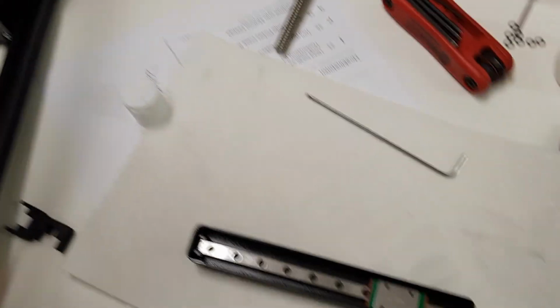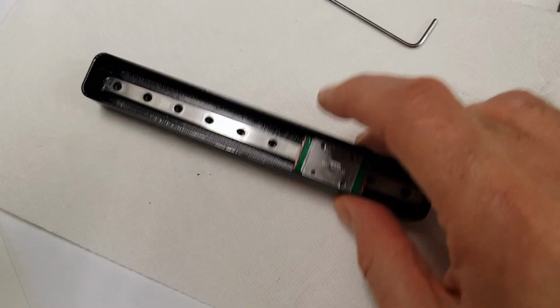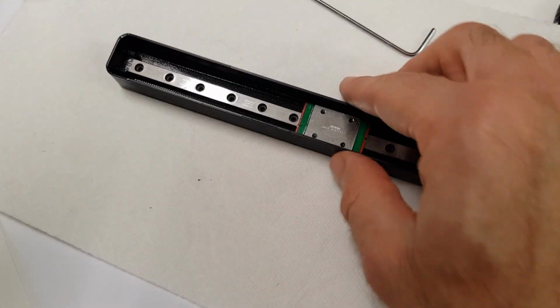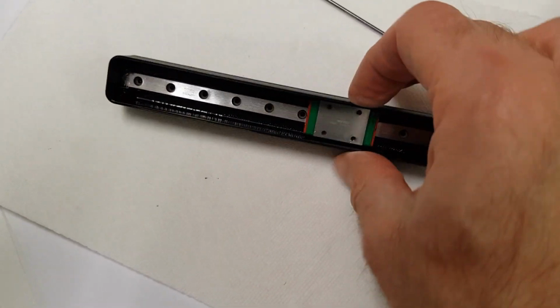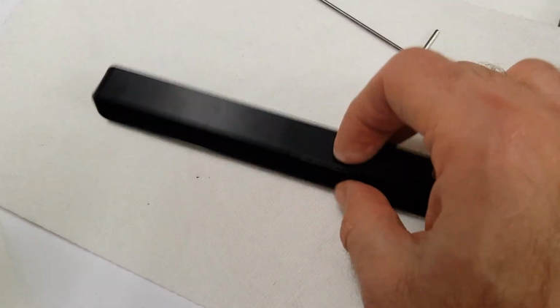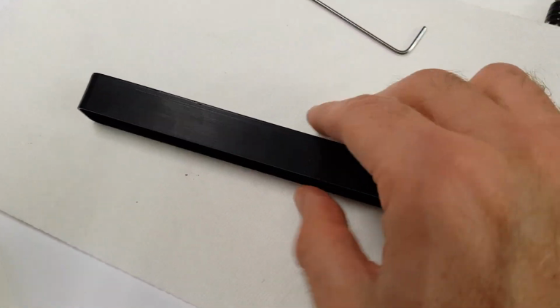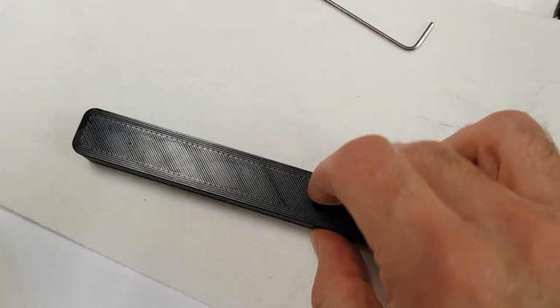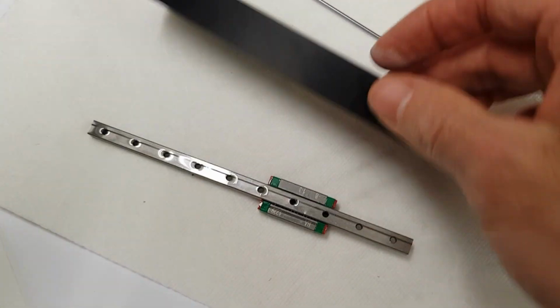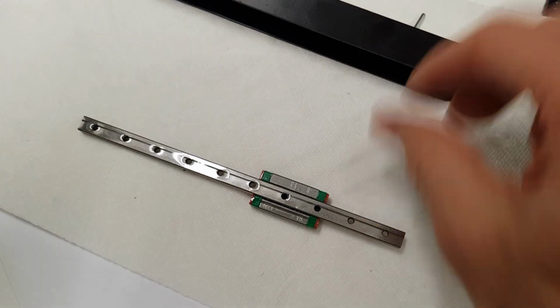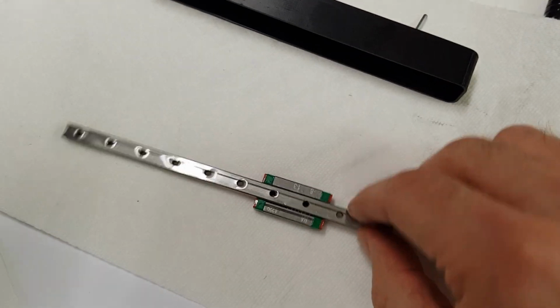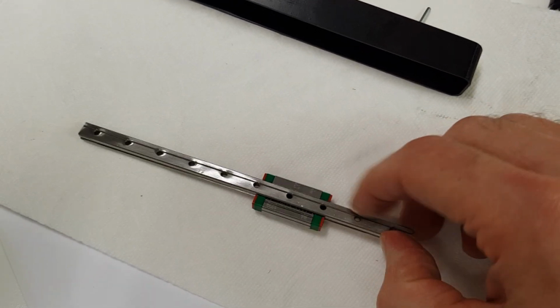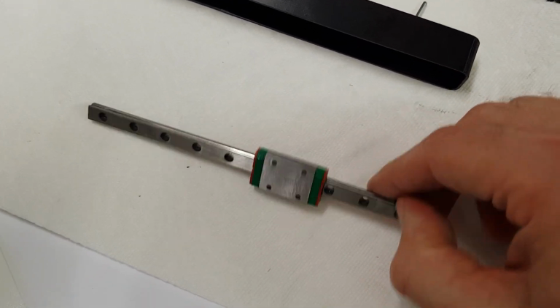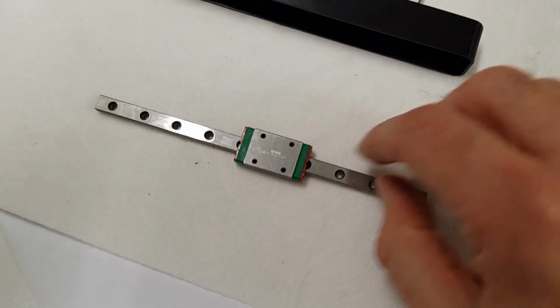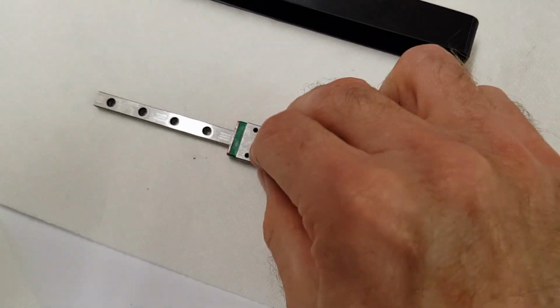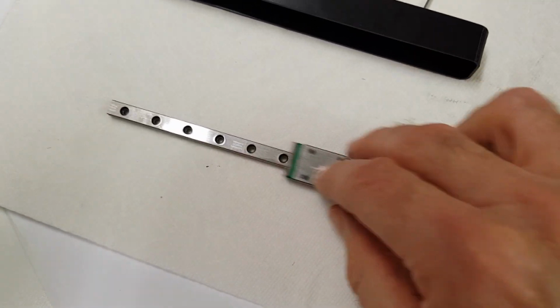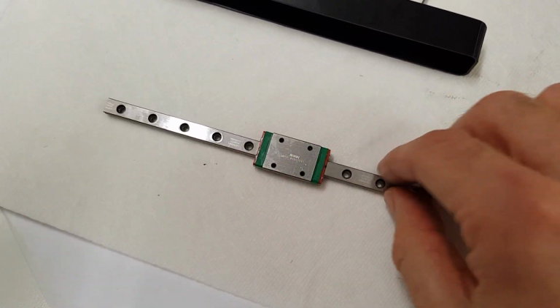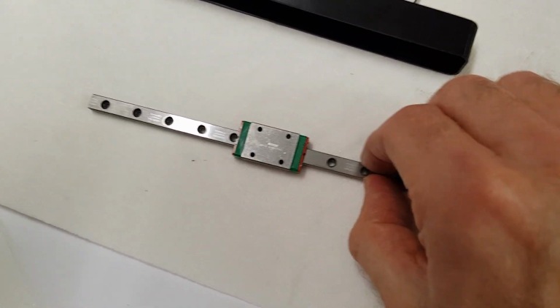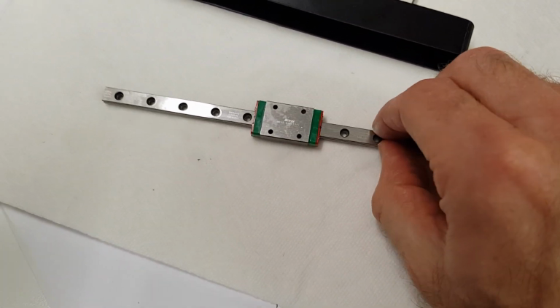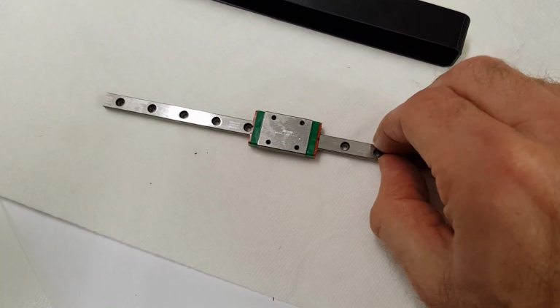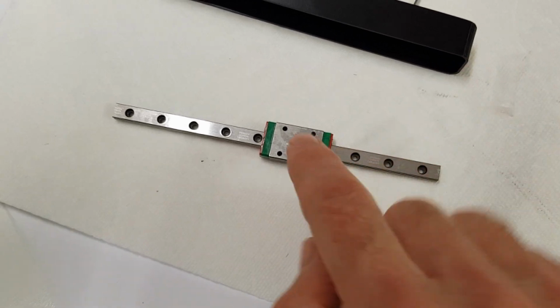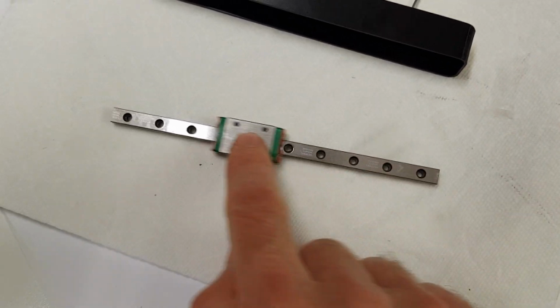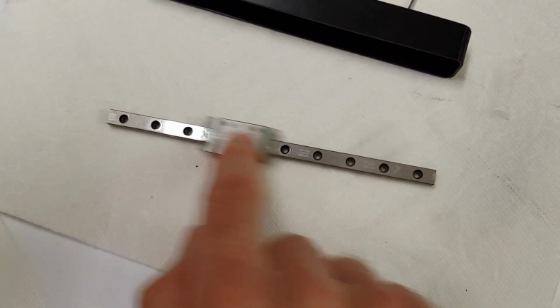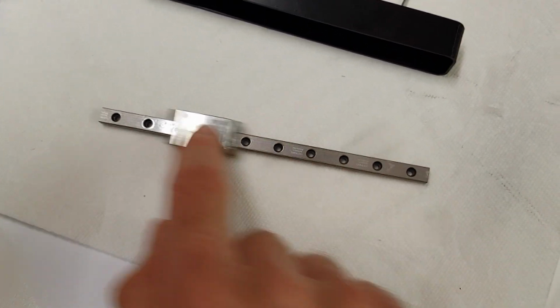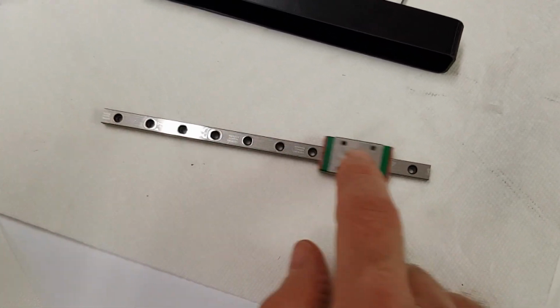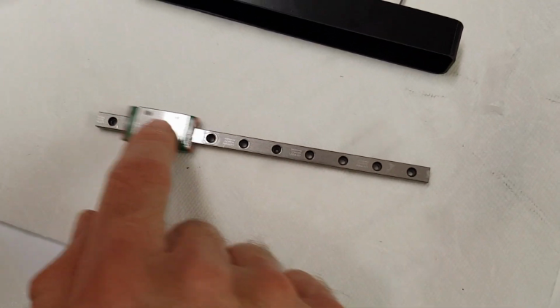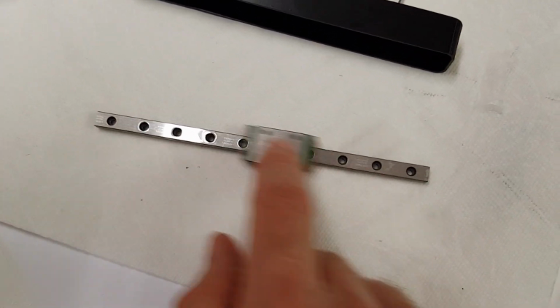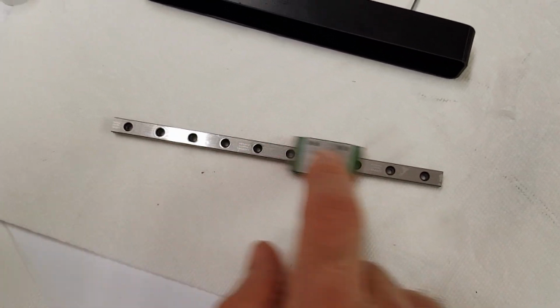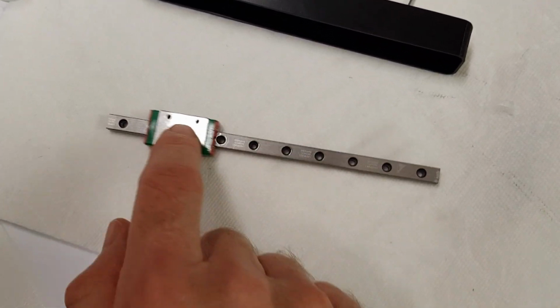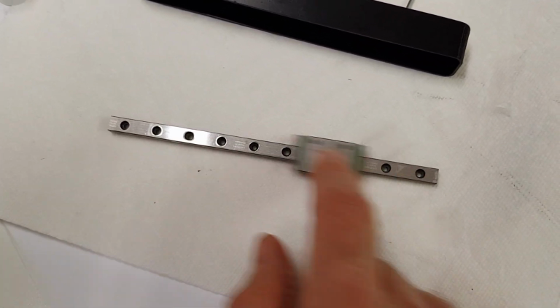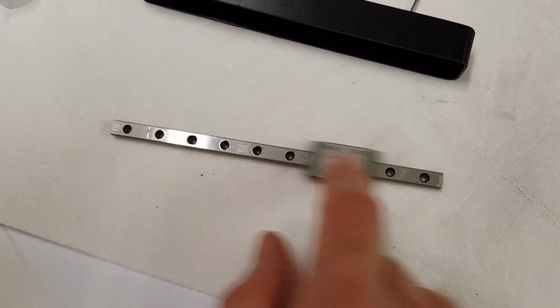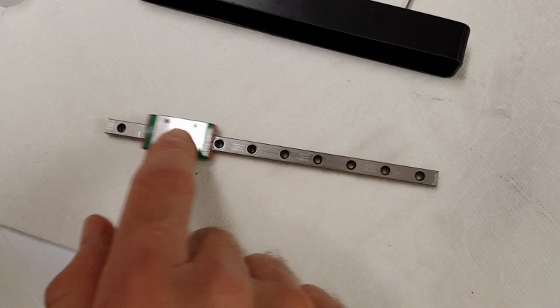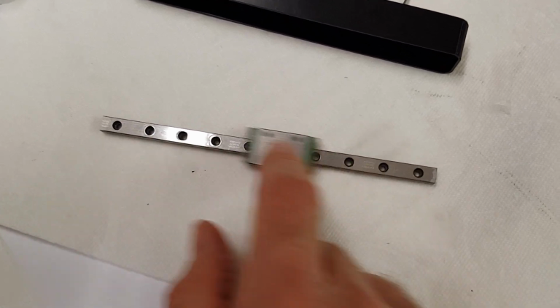Now it's a case of taking the rail out. I'll just tip it out and dry it off, then just lubricate it again. But once it's out you can tell it's amazingly loose. It seems to work beautifully.